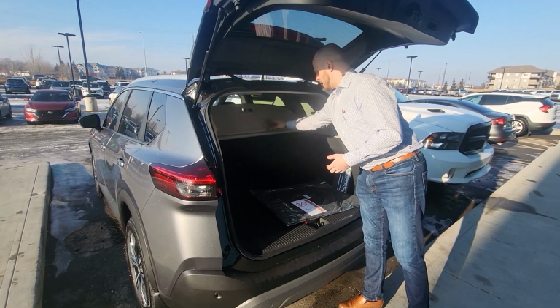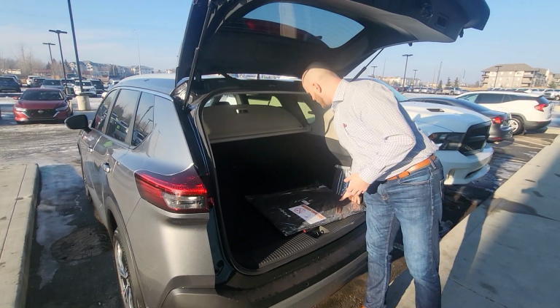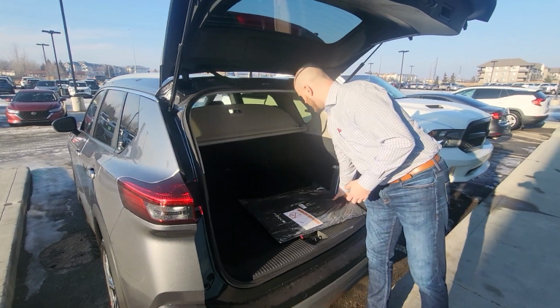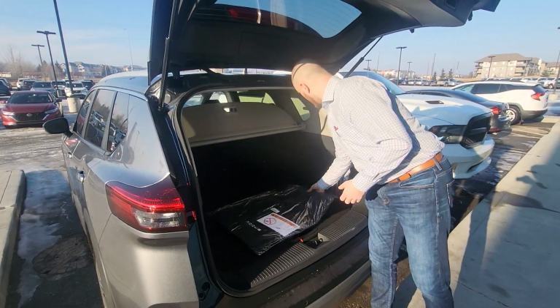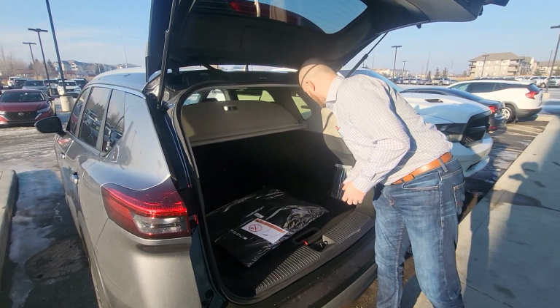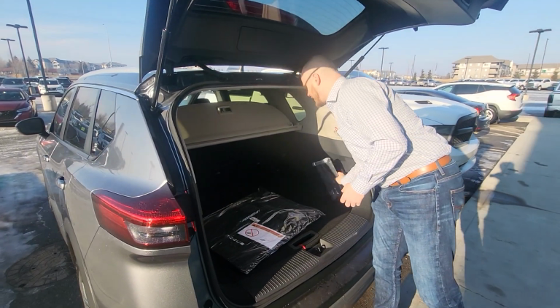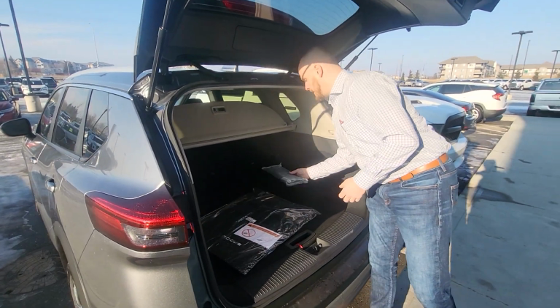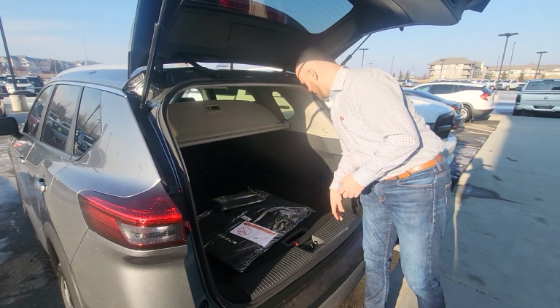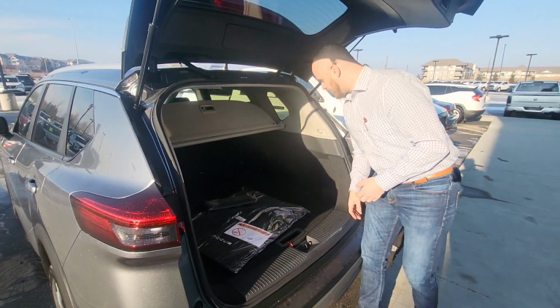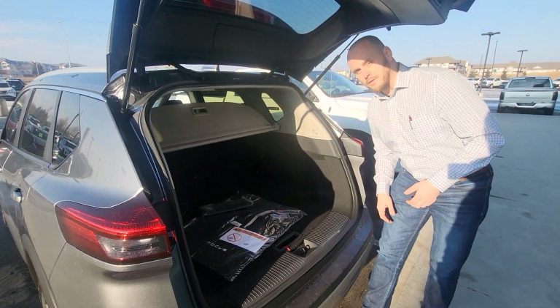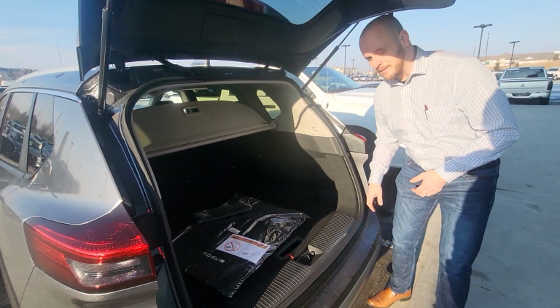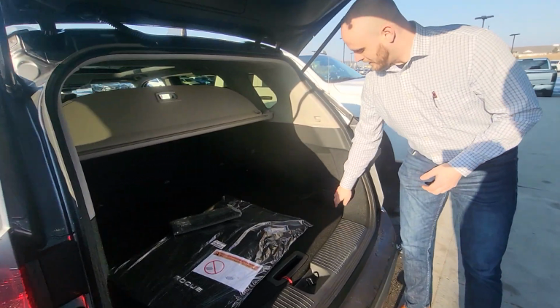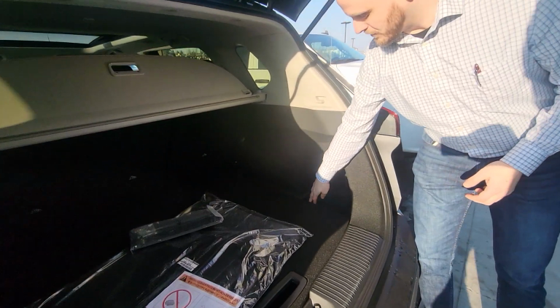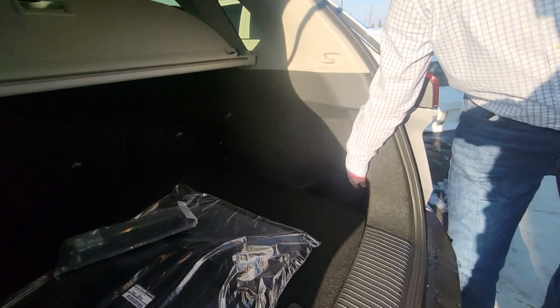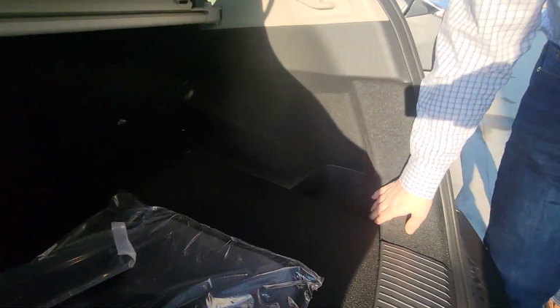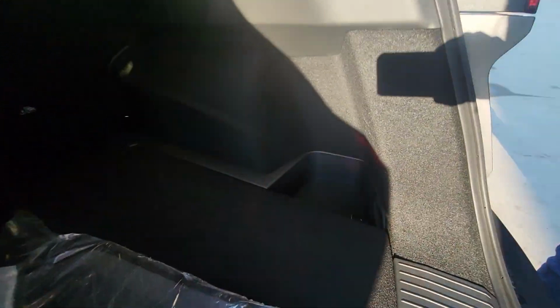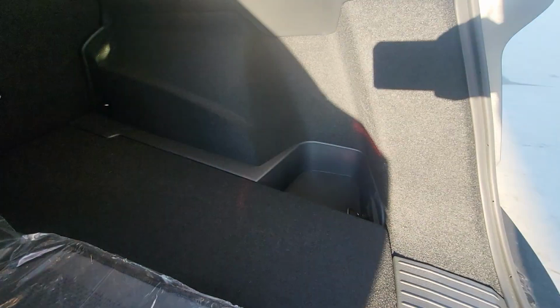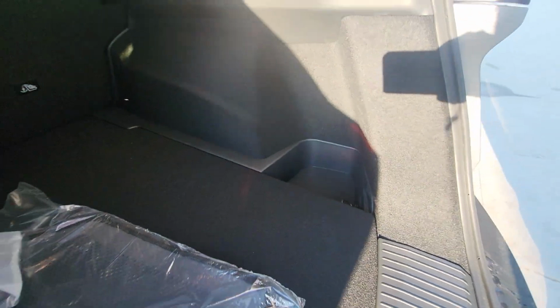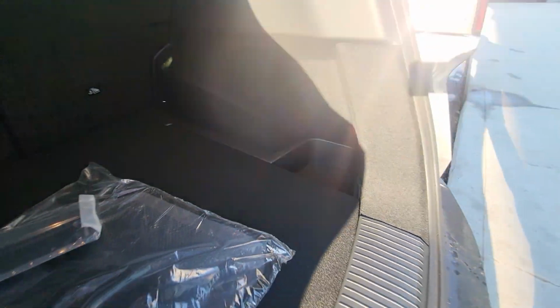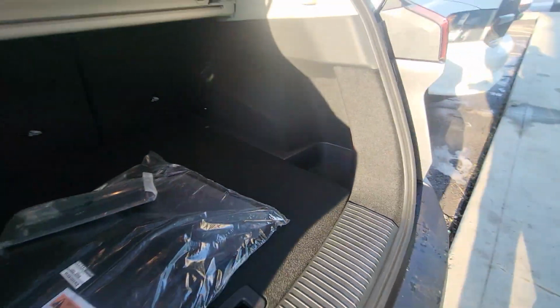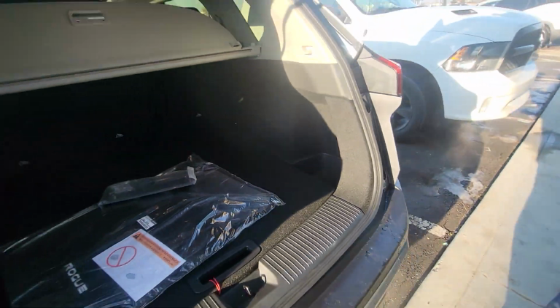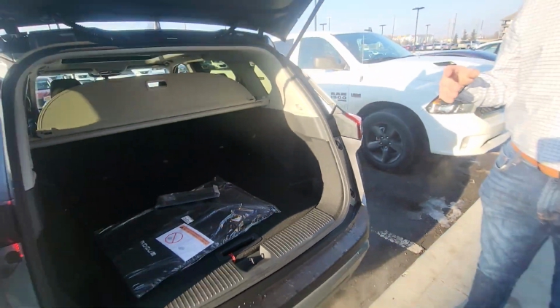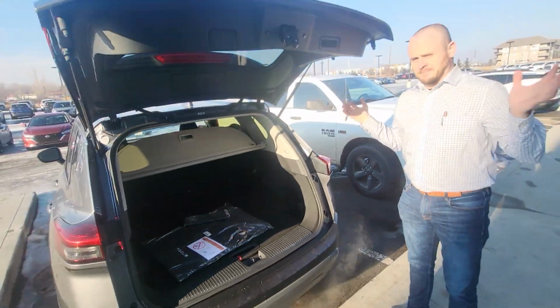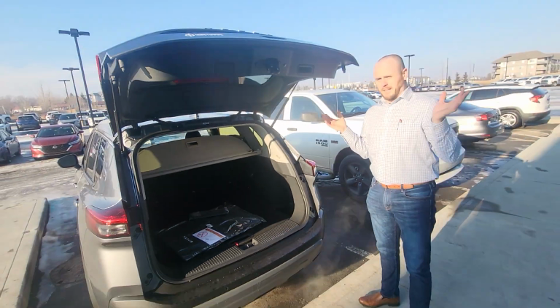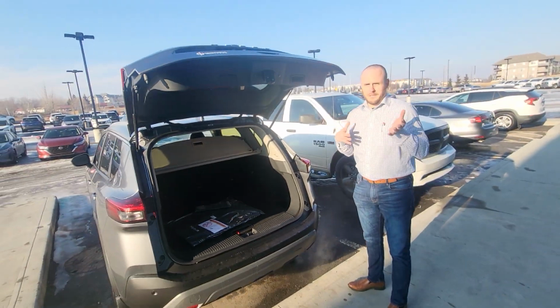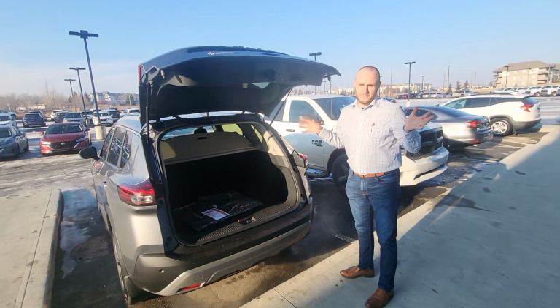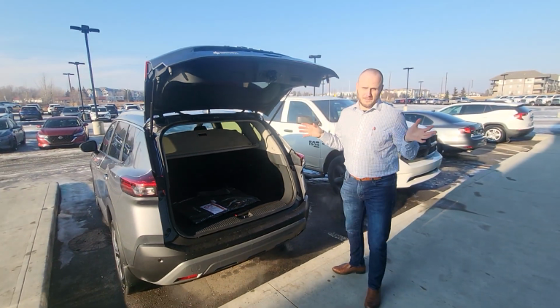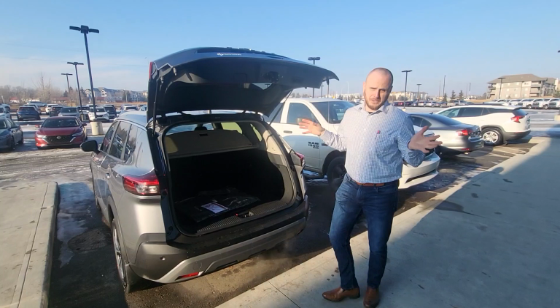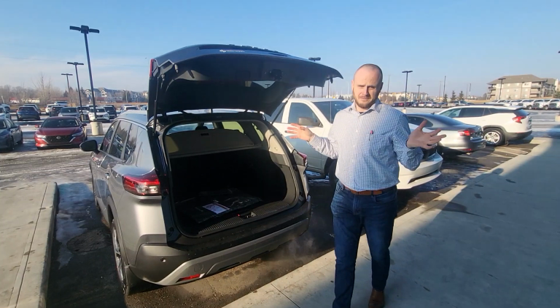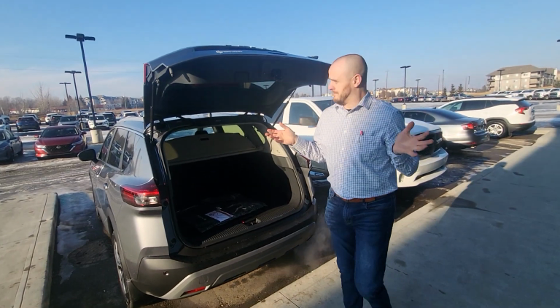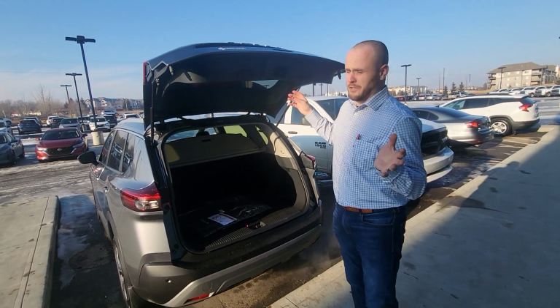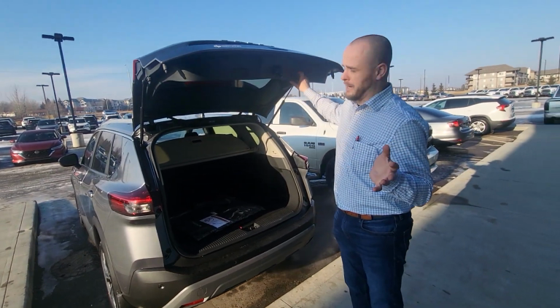One thing I always like to show, which is kind of funny — thought maybe you'd like it. This right here is made for a four-liter jug of milk. I love milk. It's a stupid little thing to know, but anyways.